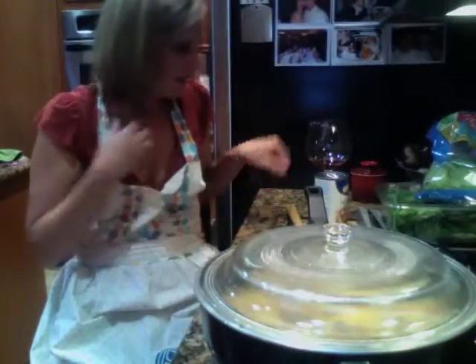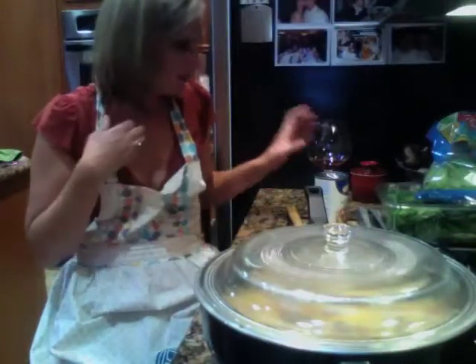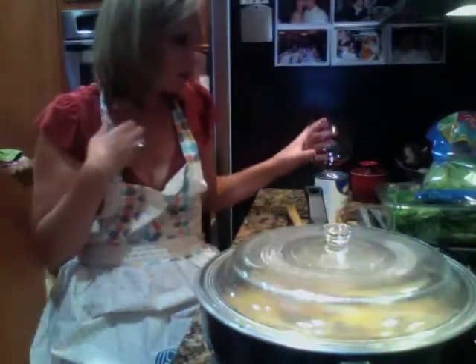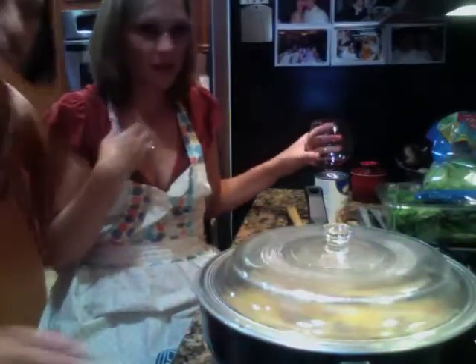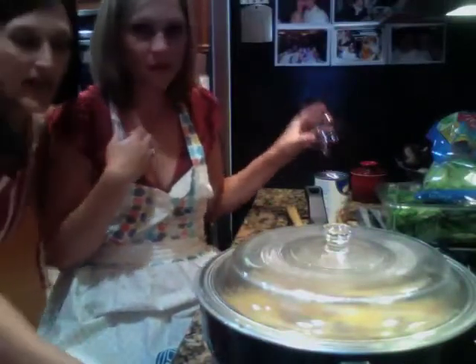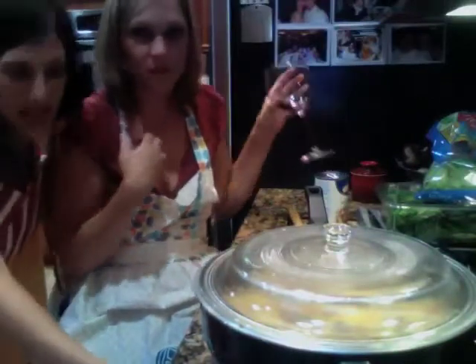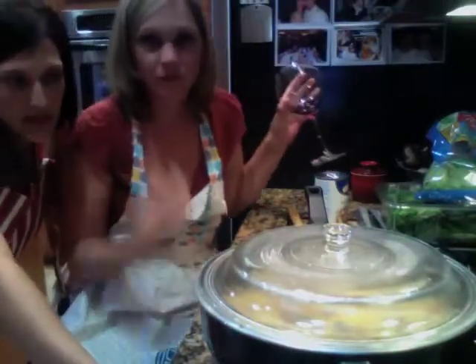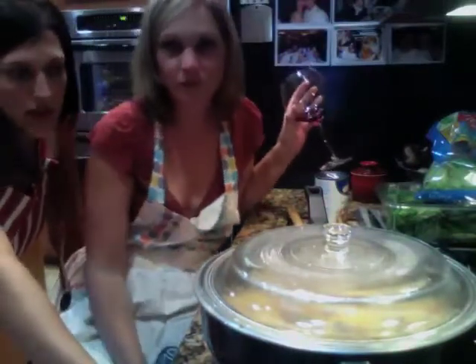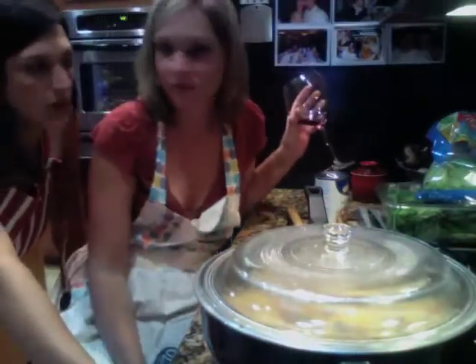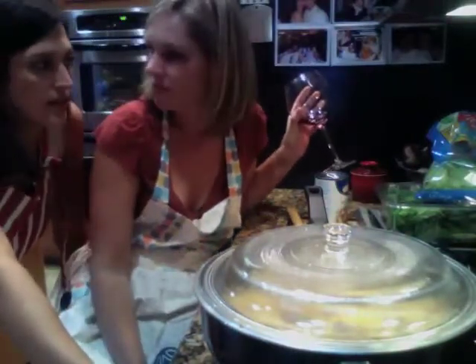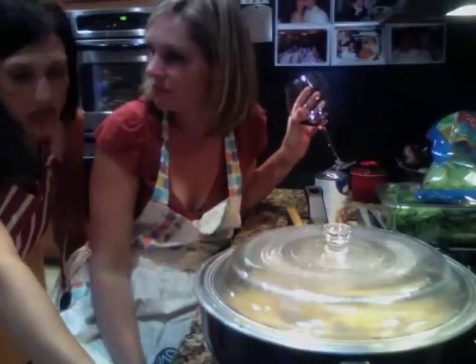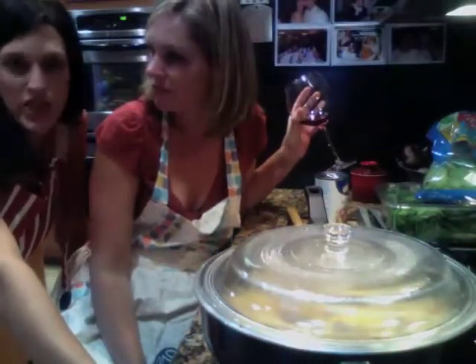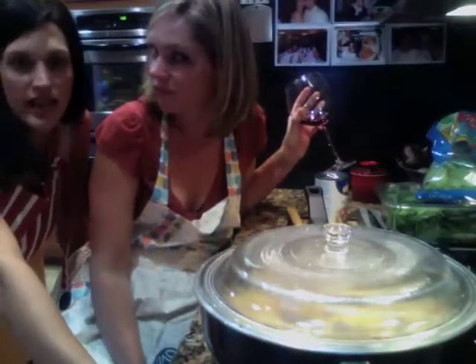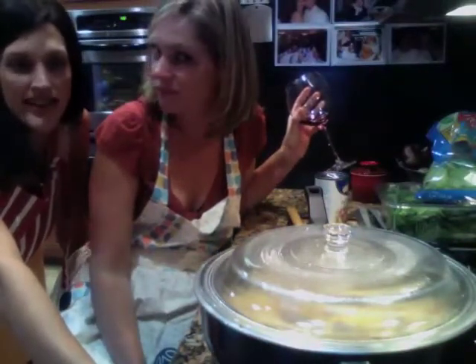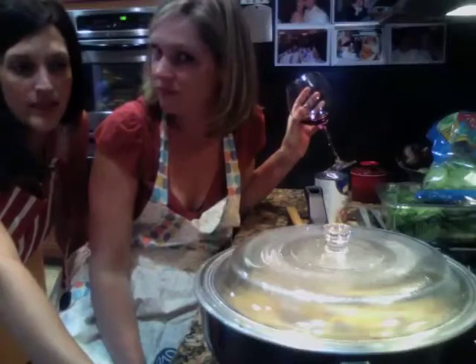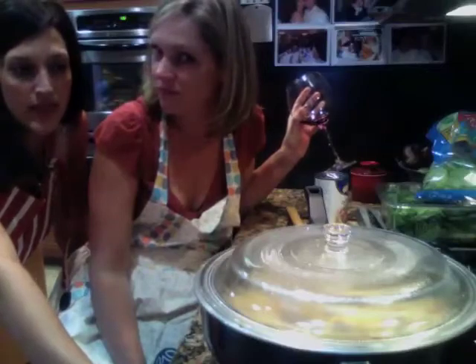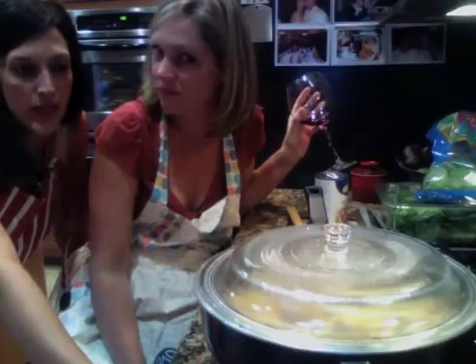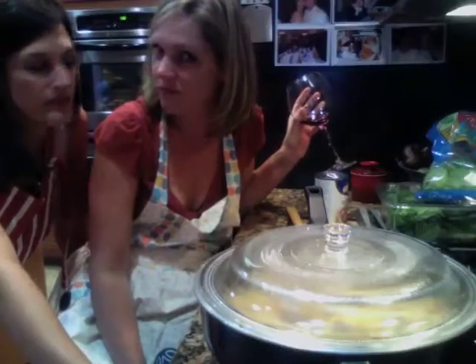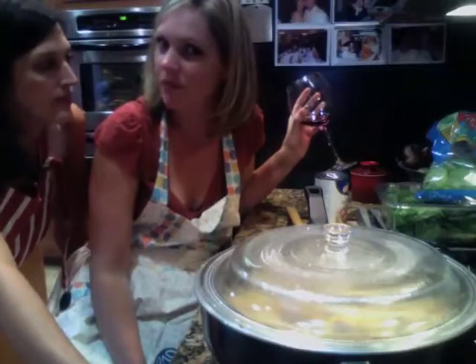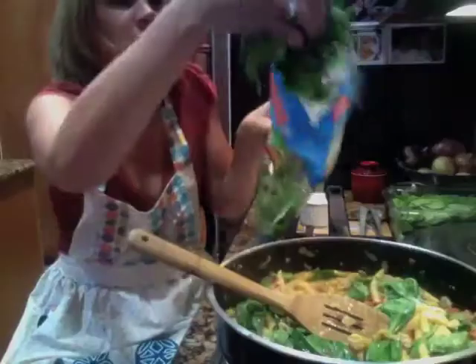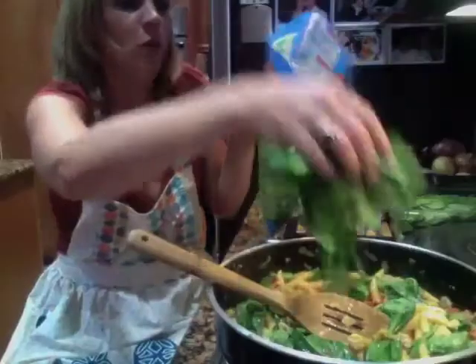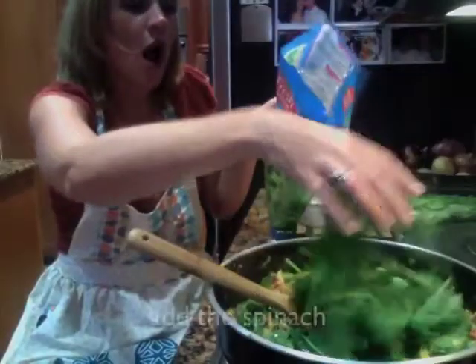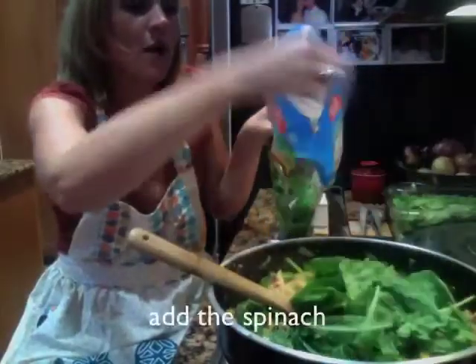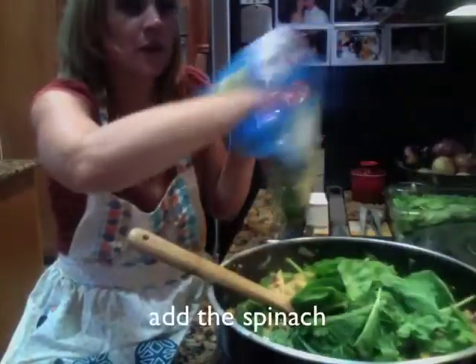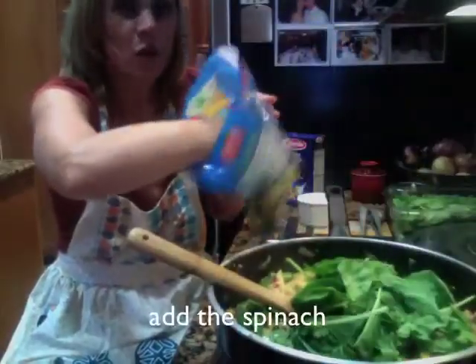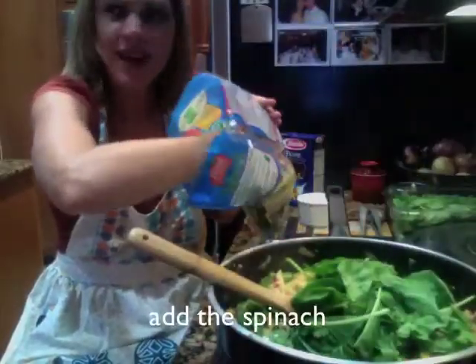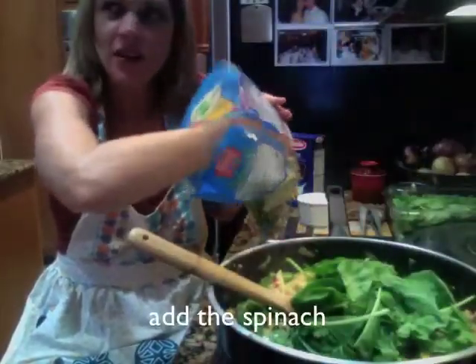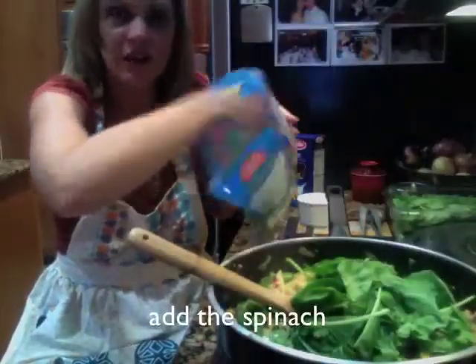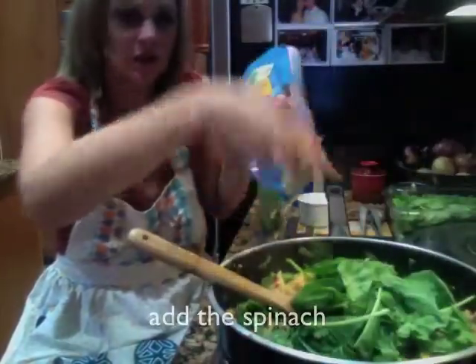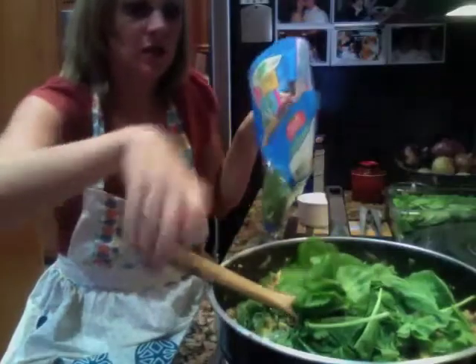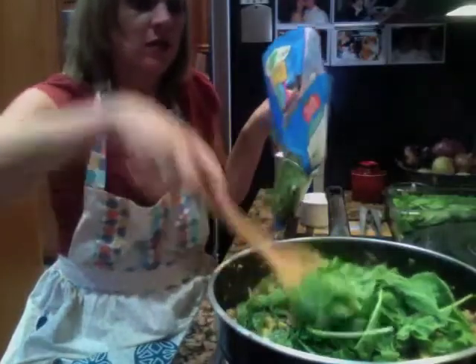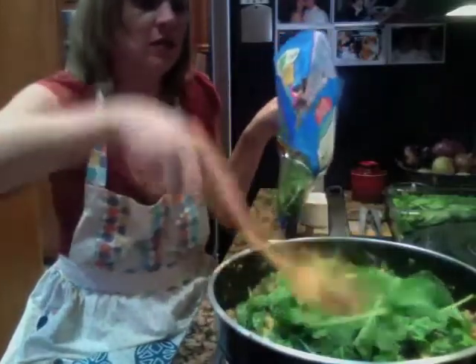At the end we're going to throw in some fresh spinach to make it really healthy. More than that? I think that's enough, but you can finish that bag off.